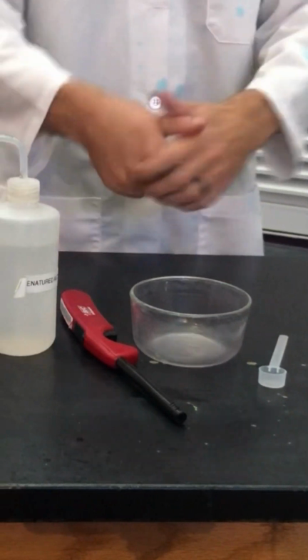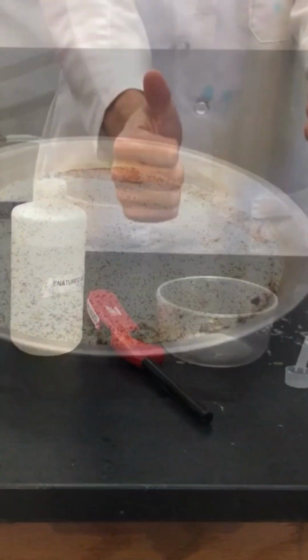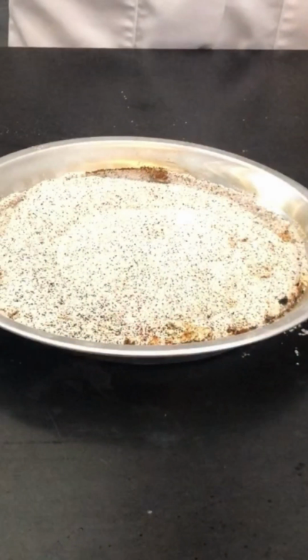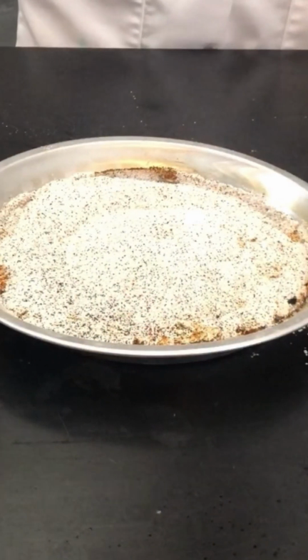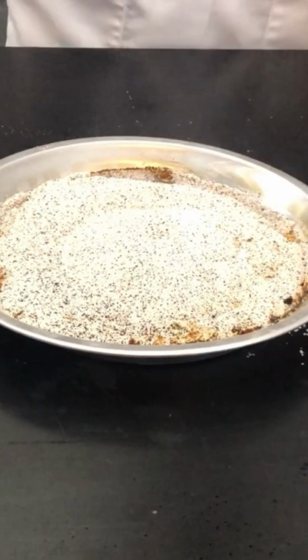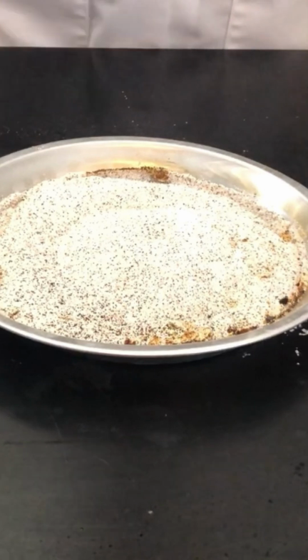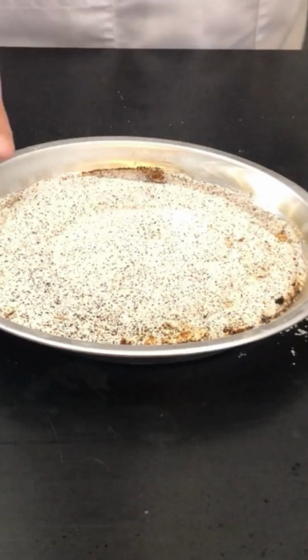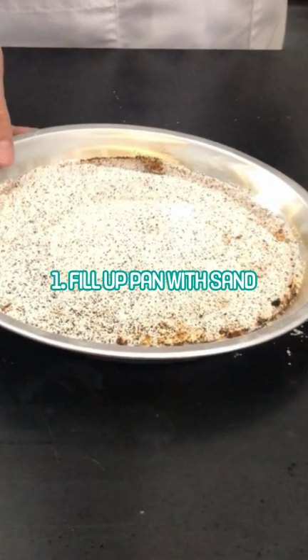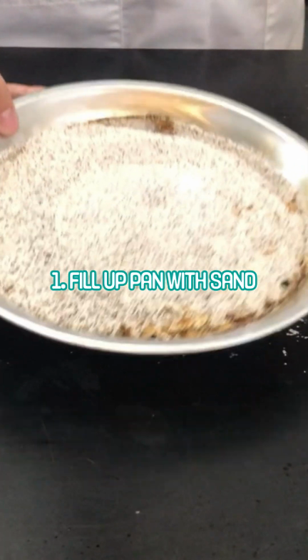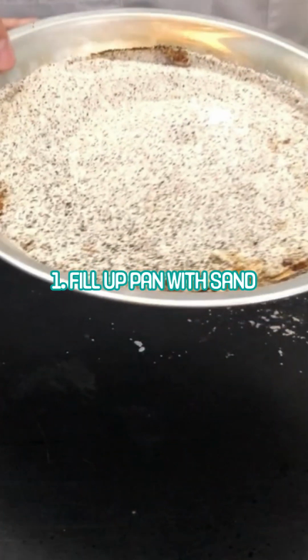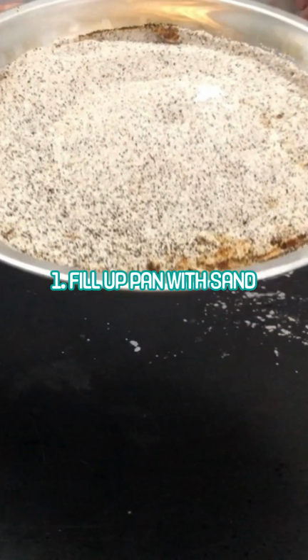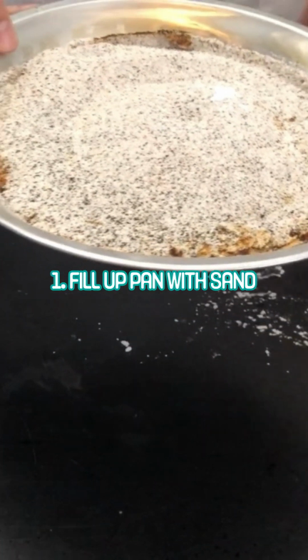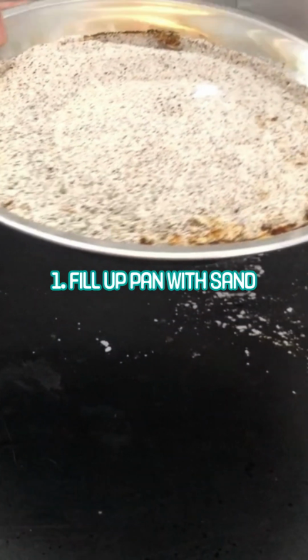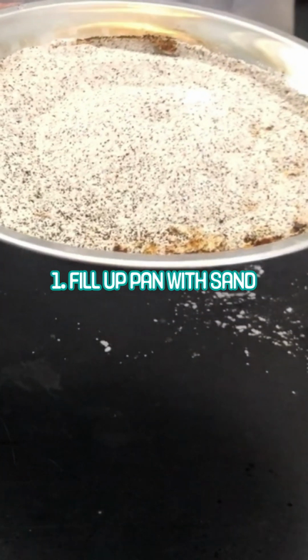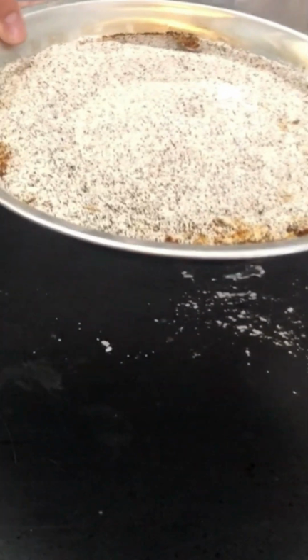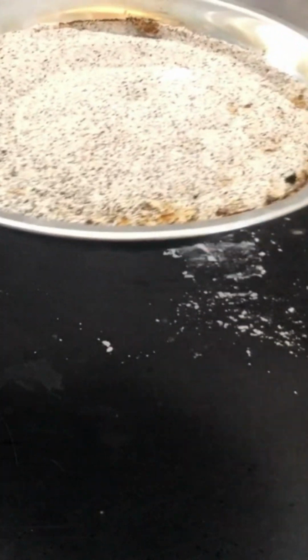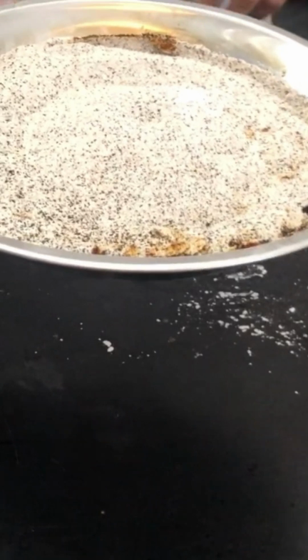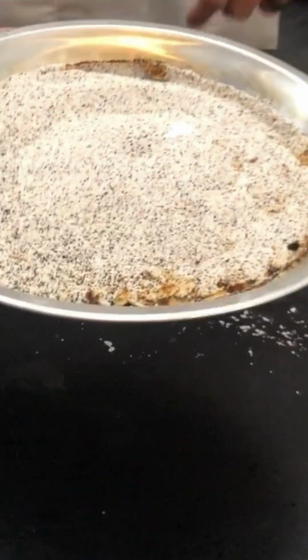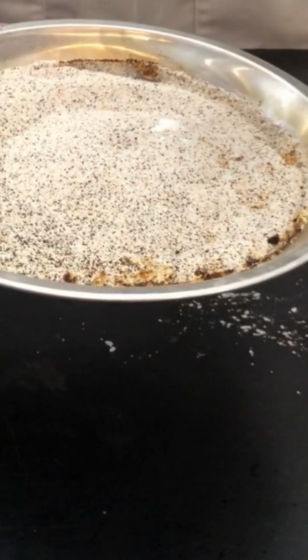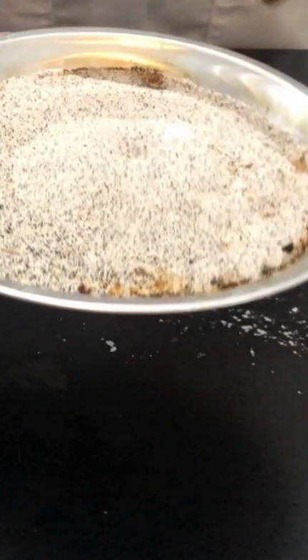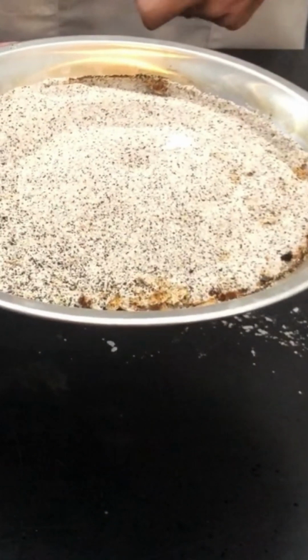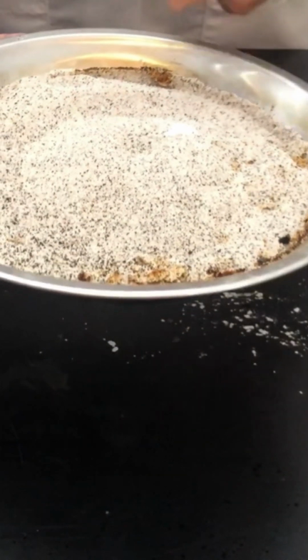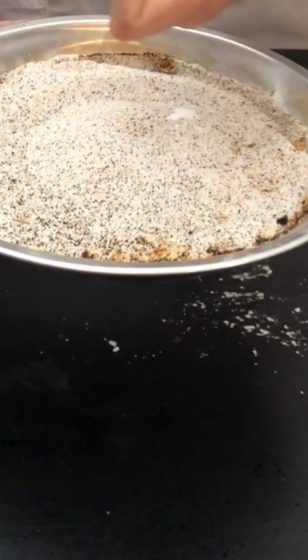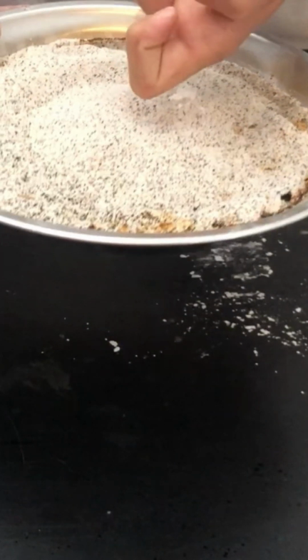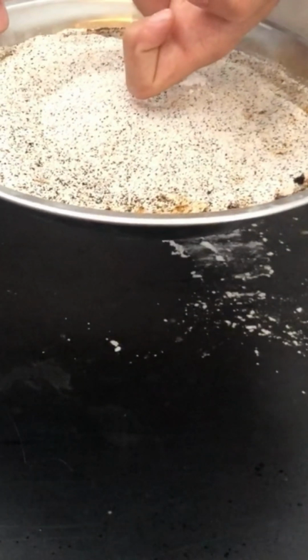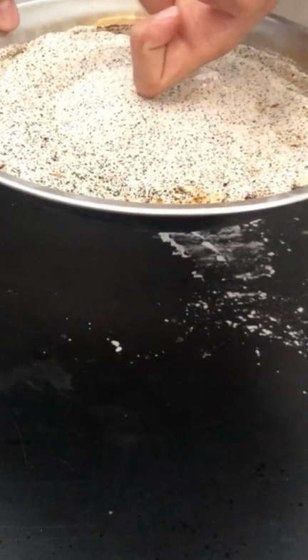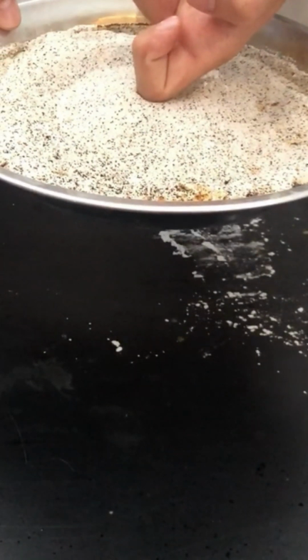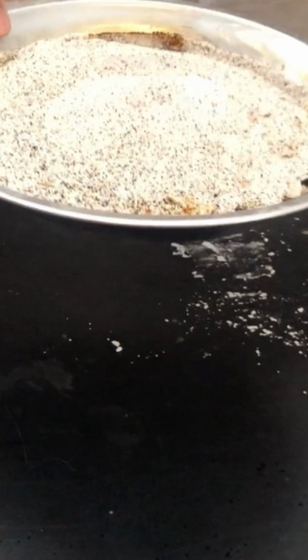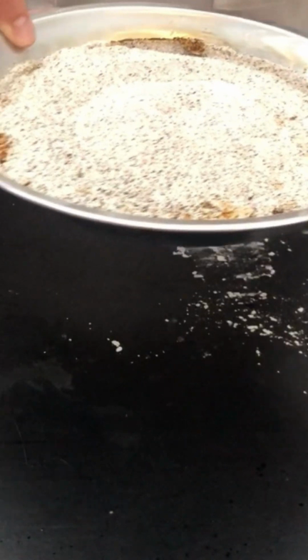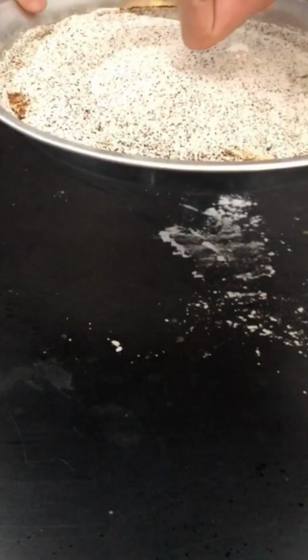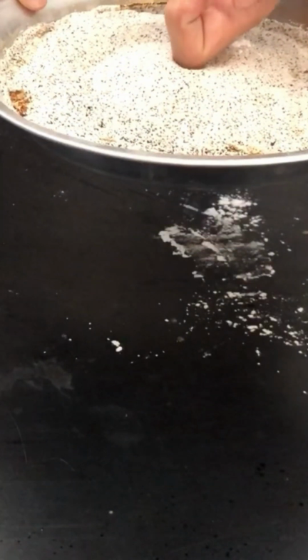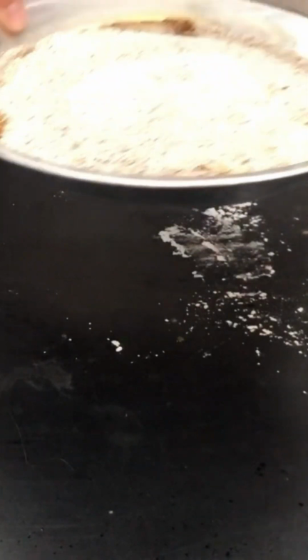Now let's get started. First thing, you want to fill up your fire-resistant pan with some sand, just enough to cover the bottom. Make a nice mound of sand in the middle and put an indent in it with your finger, just like so.